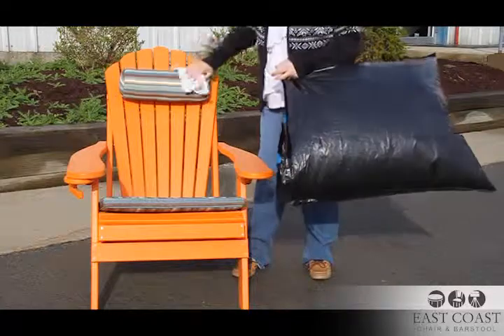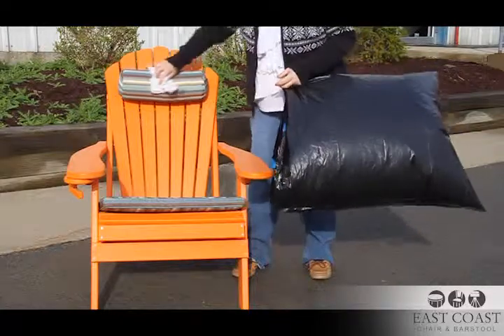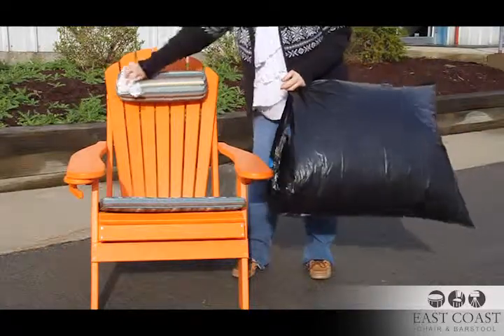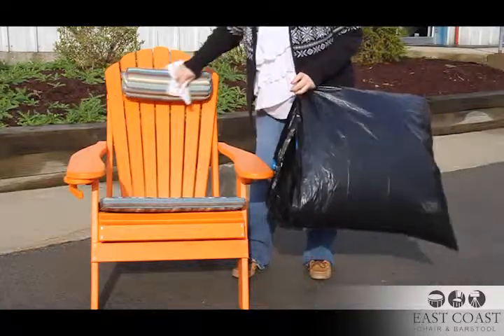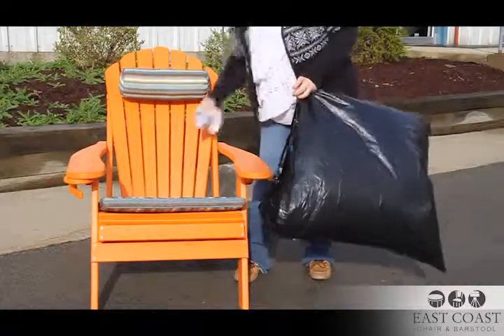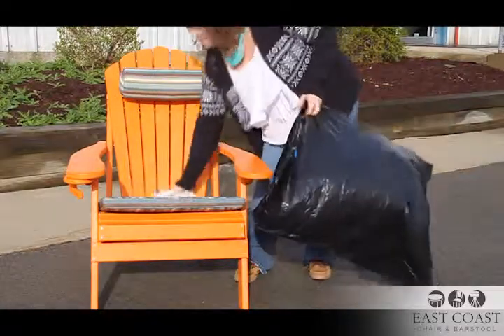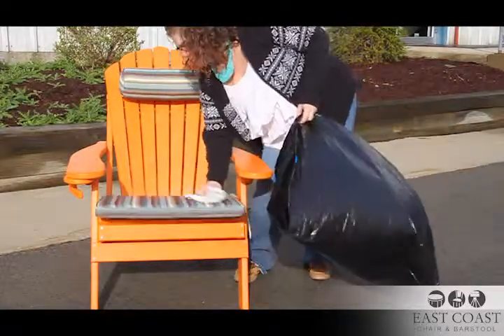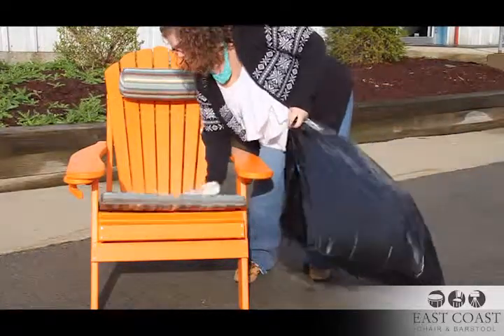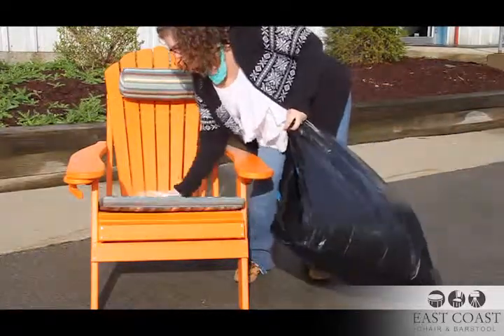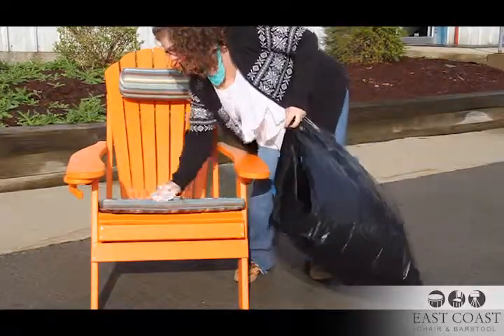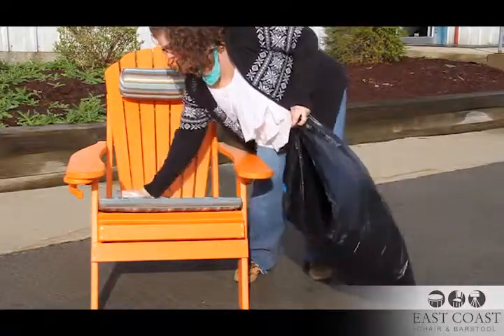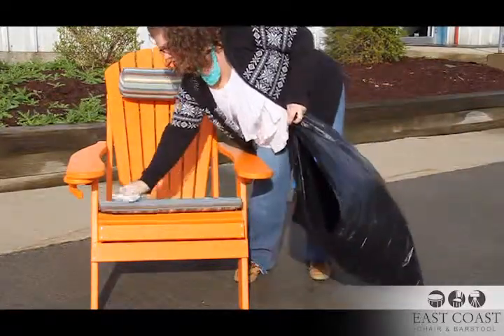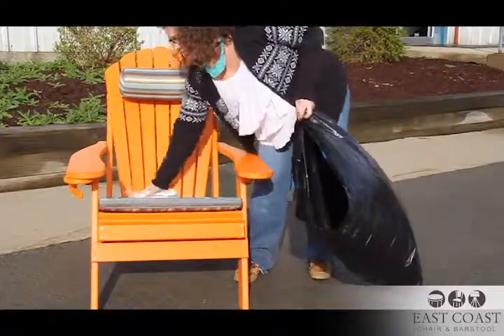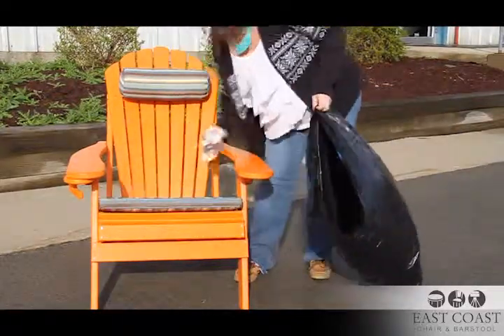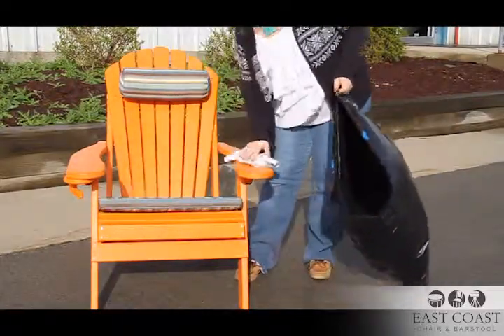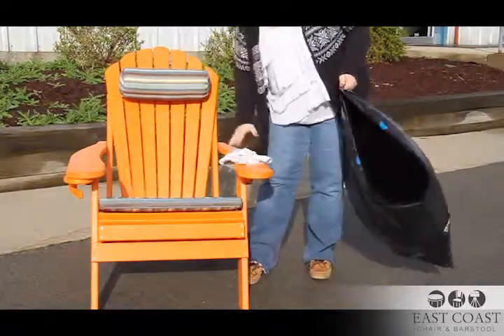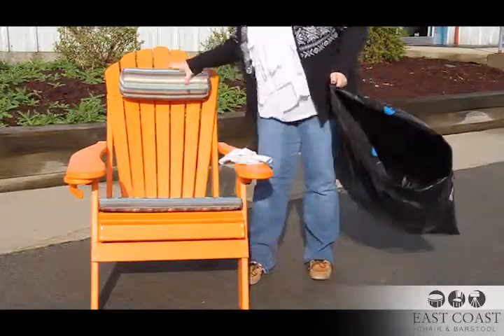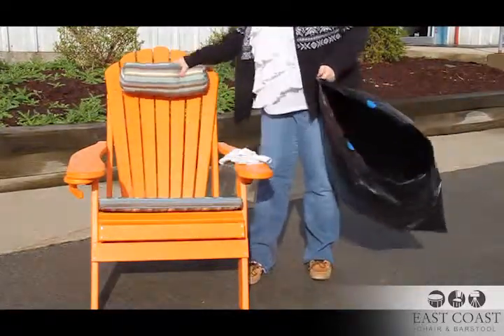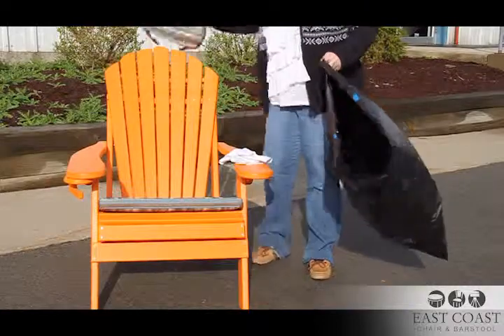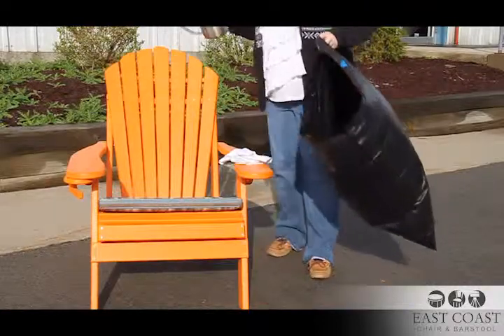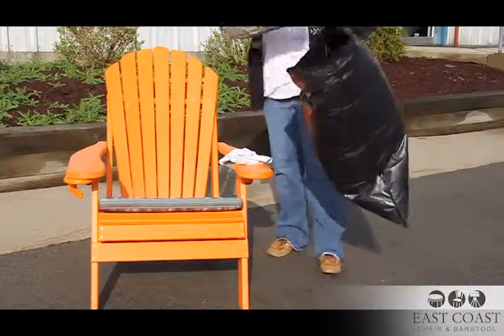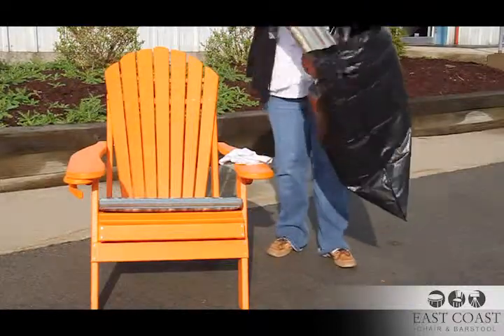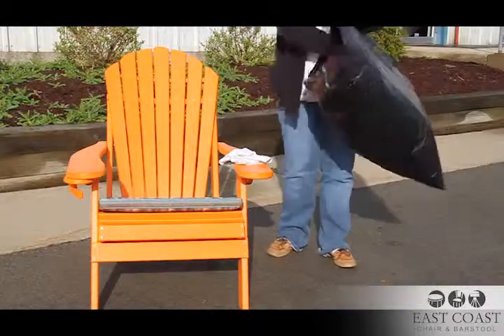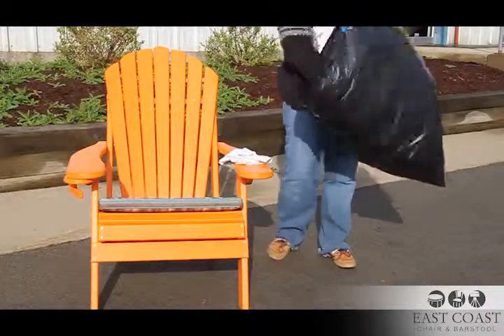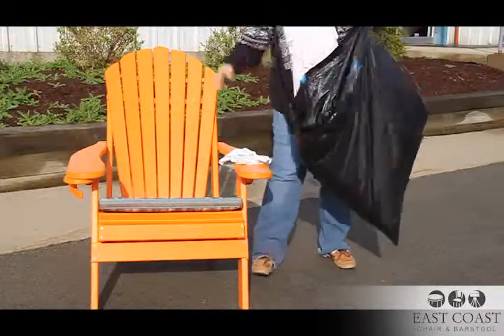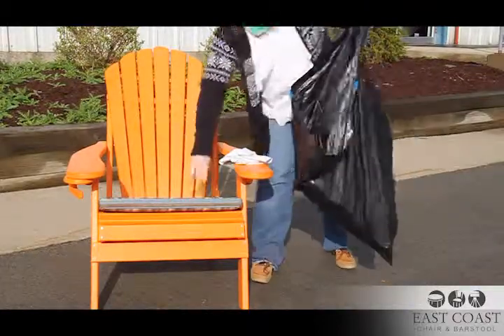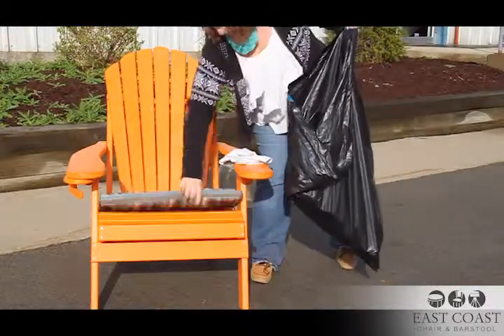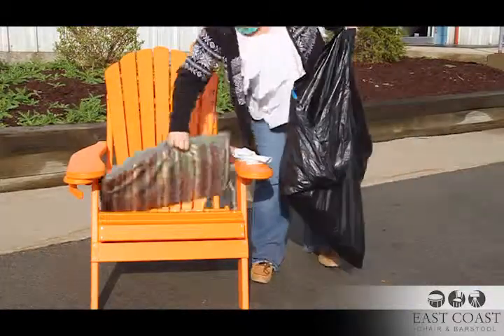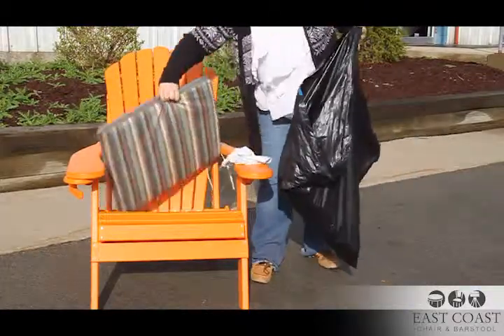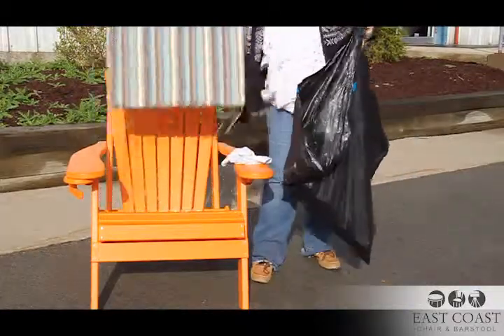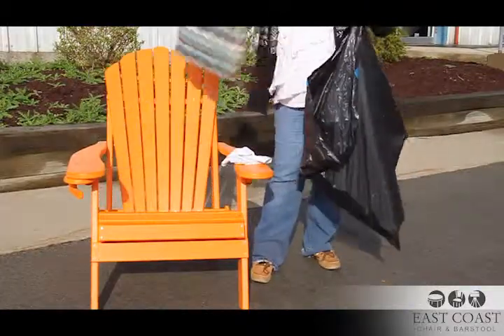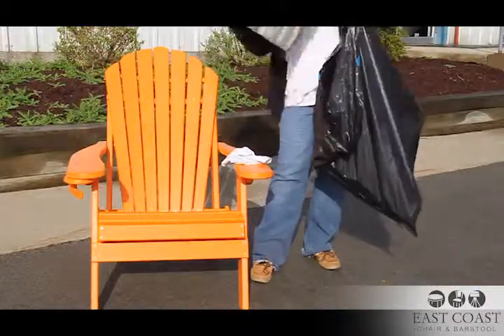Cushions should also be brought inside. If your cushions are dirty, wipe them with soapy water and a sponge. Once they are dry, wrap them in a sheet or garbage bag for storage.